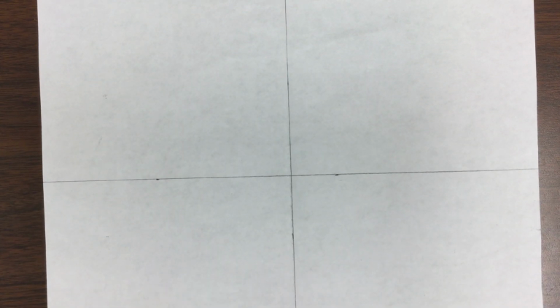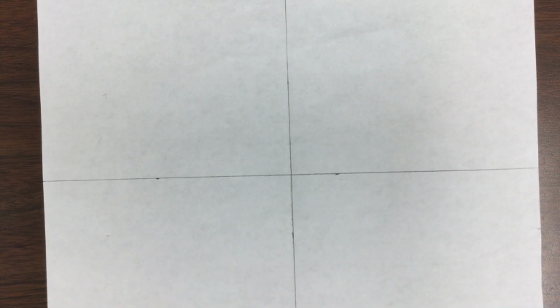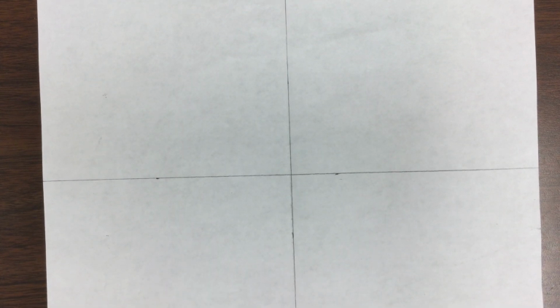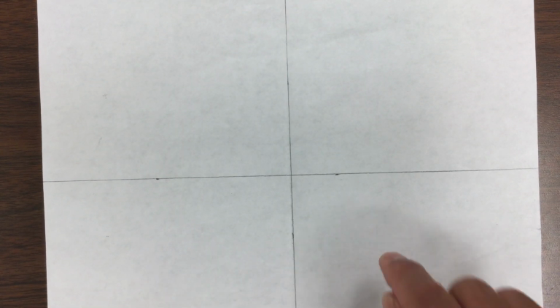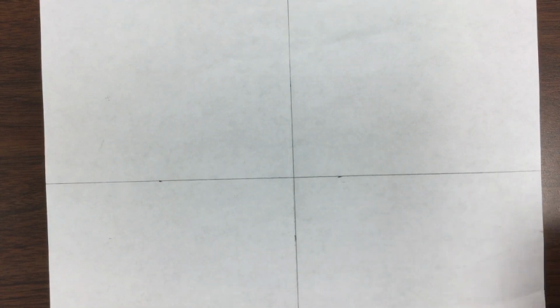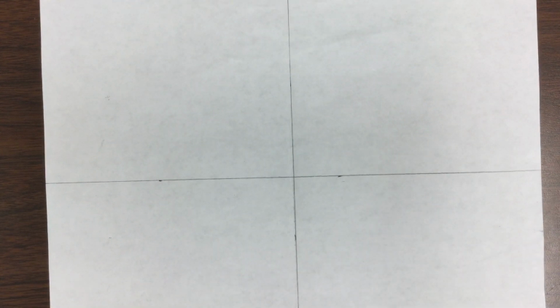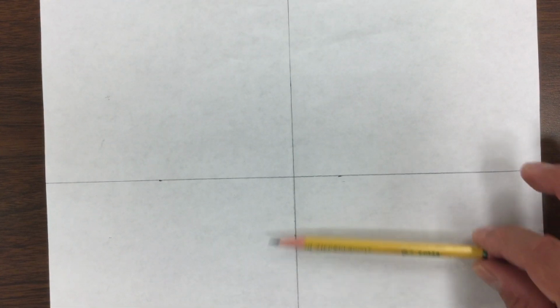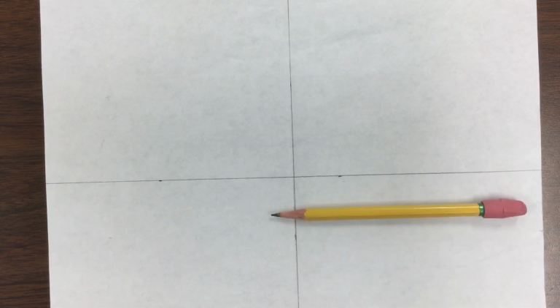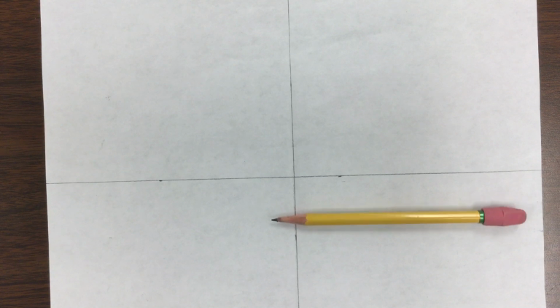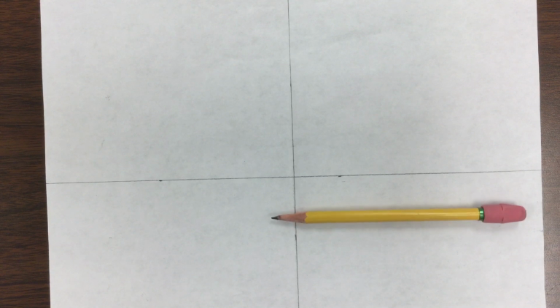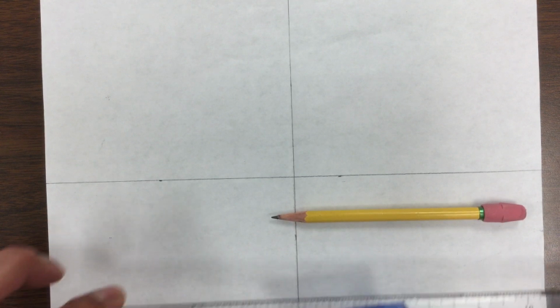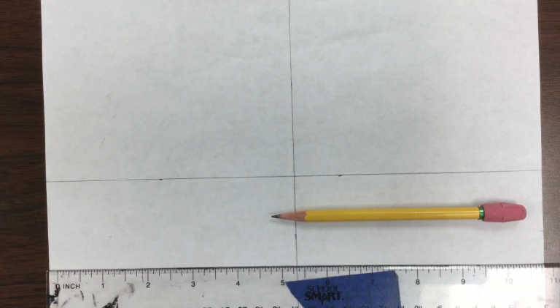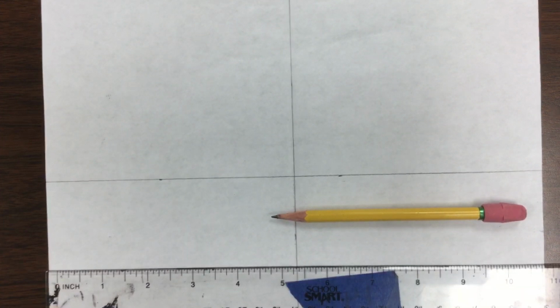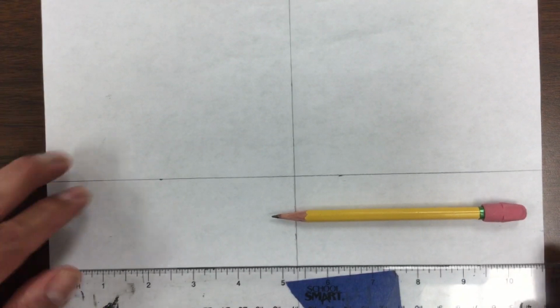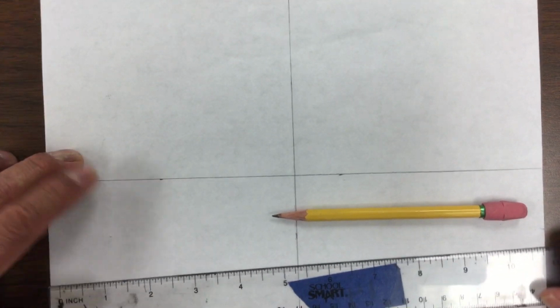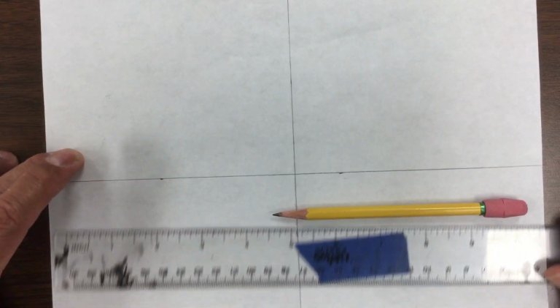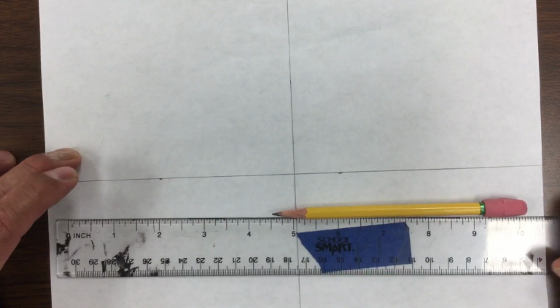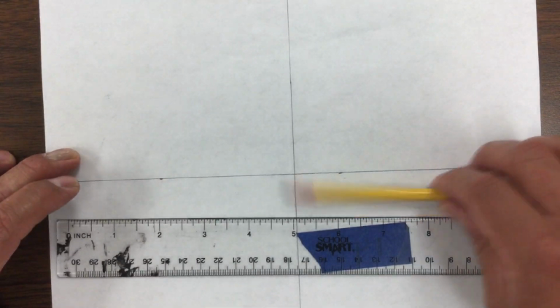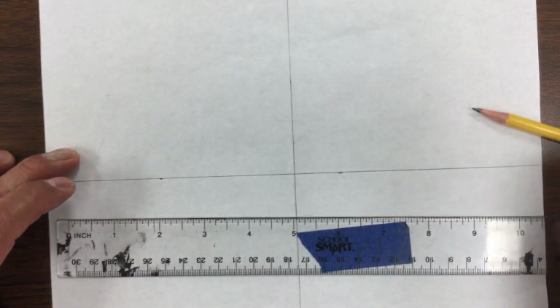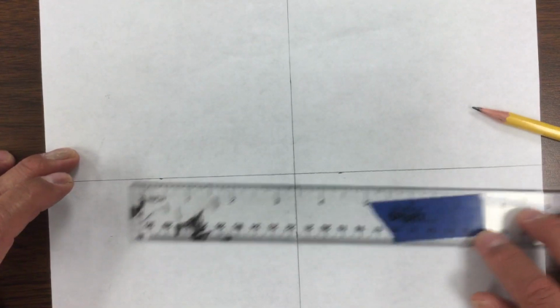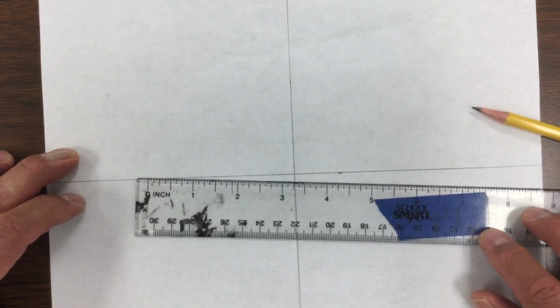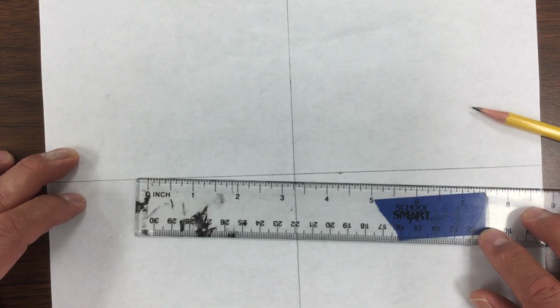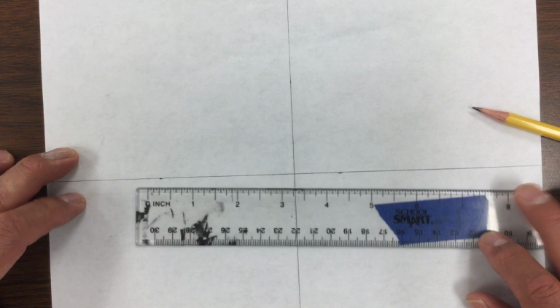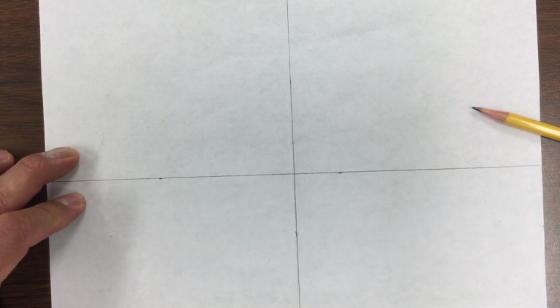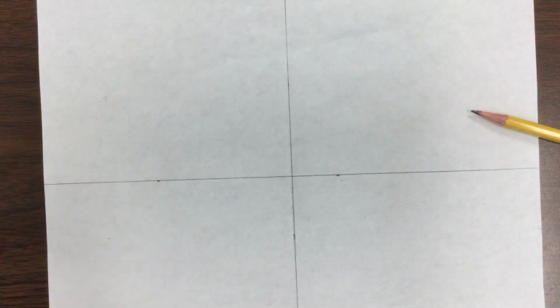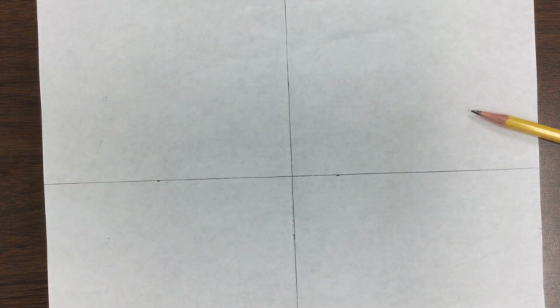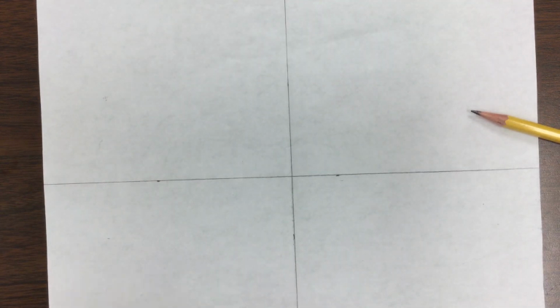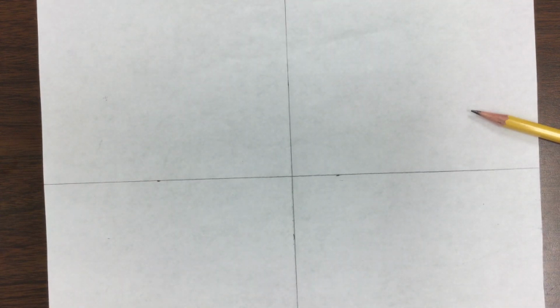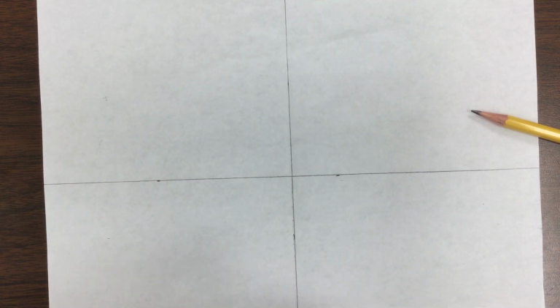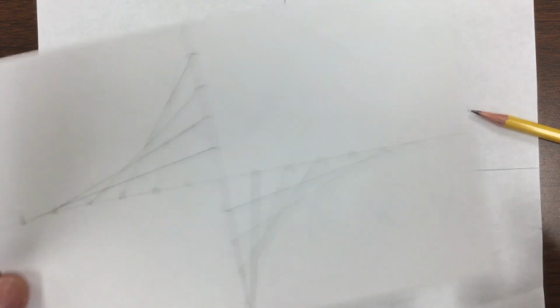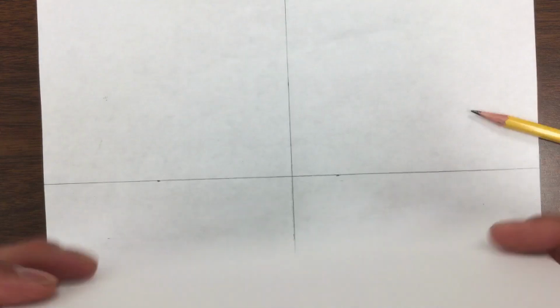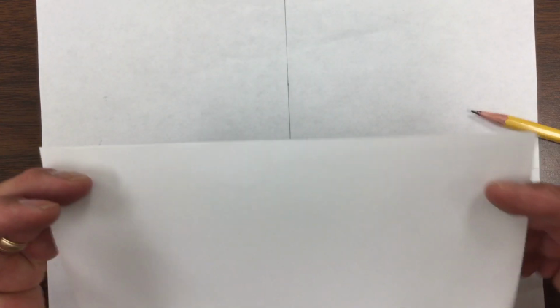Now the tools that you're going to need are paper, pencil, and possibly a ruler if you have one. If you don't have one, you can use another piece of paper.